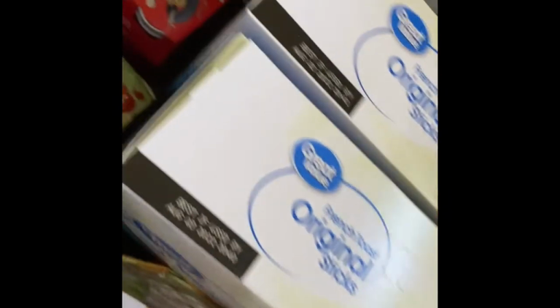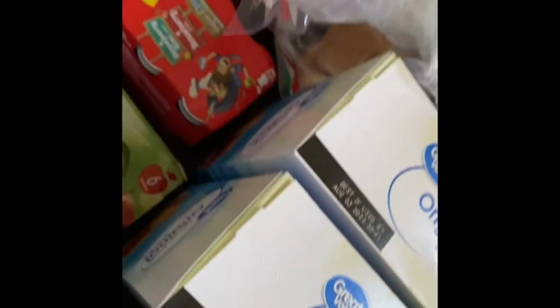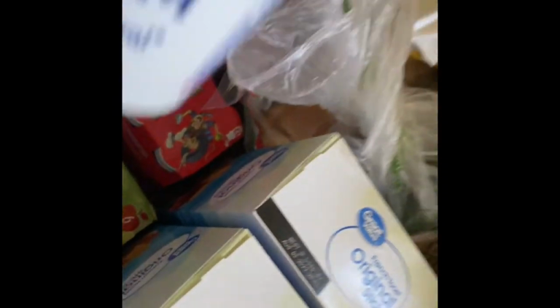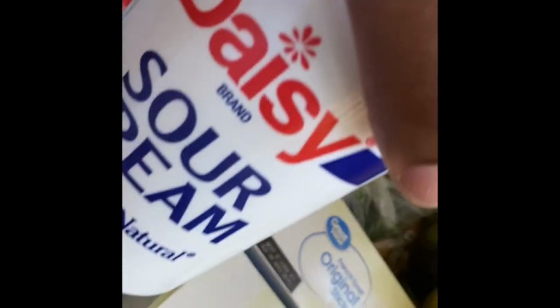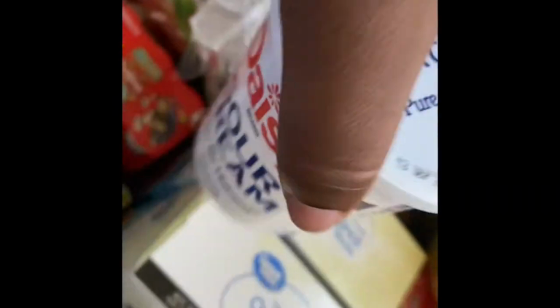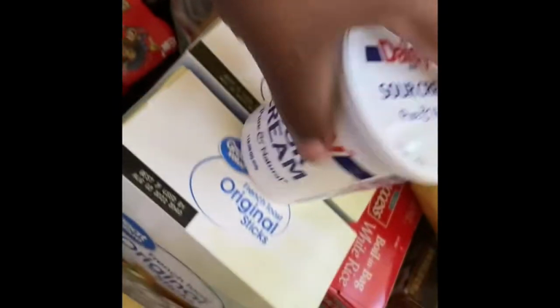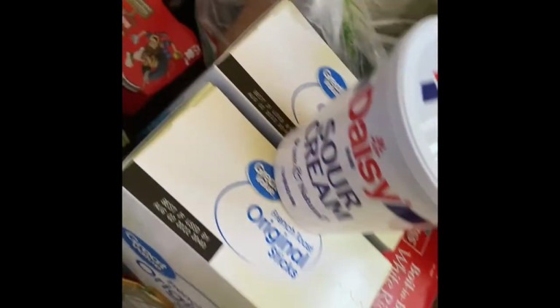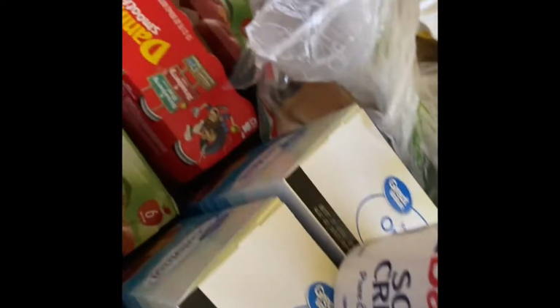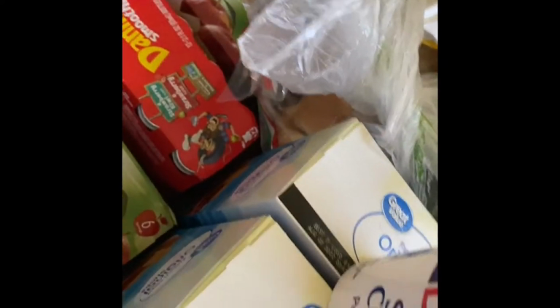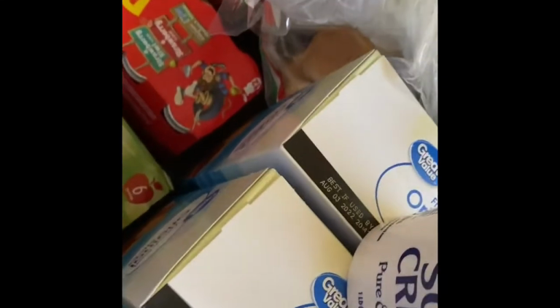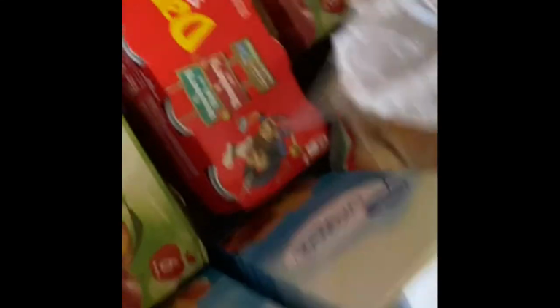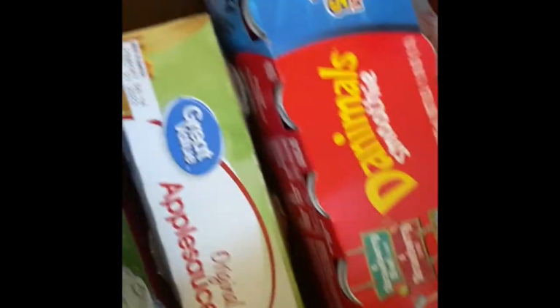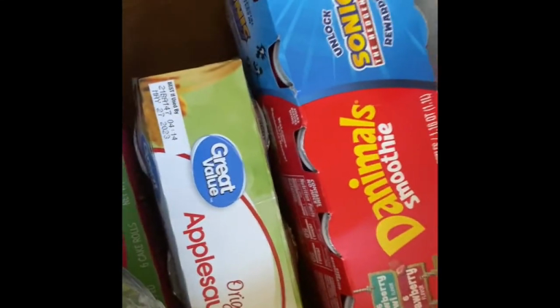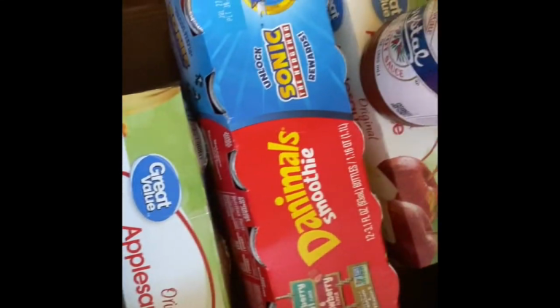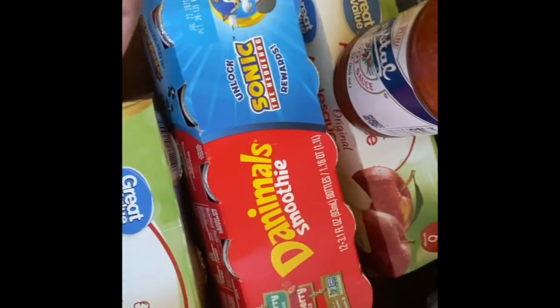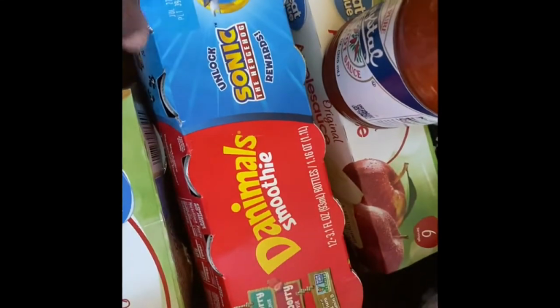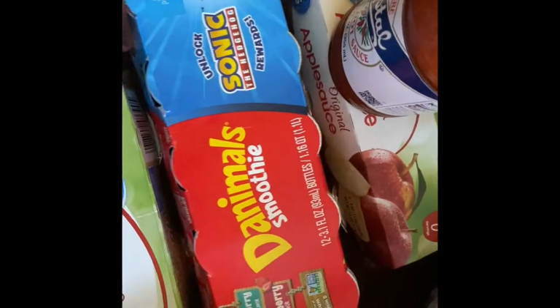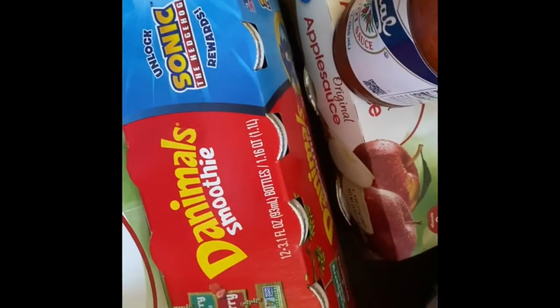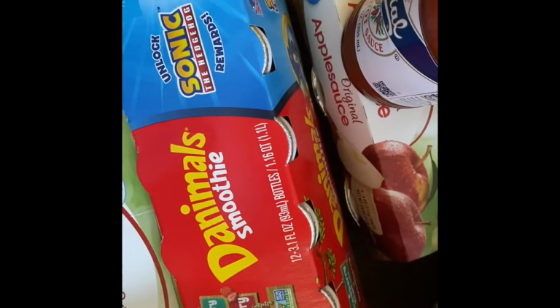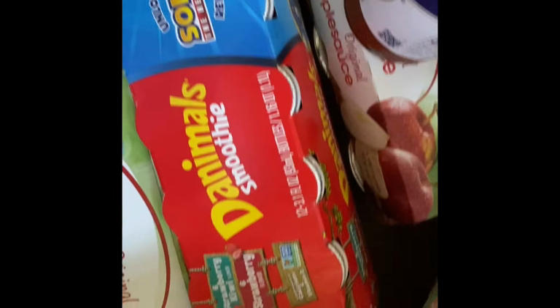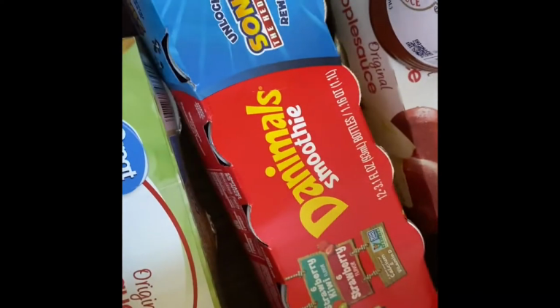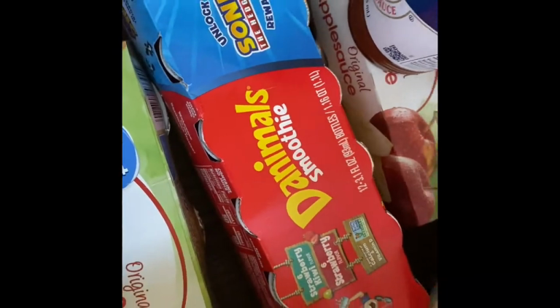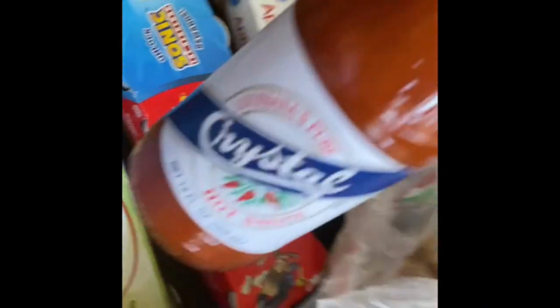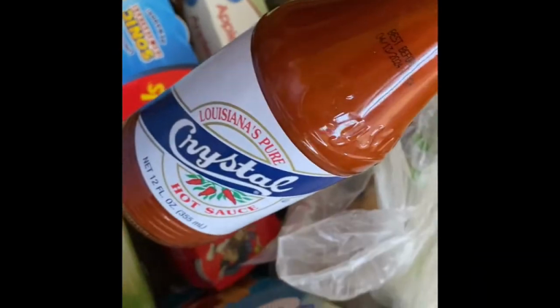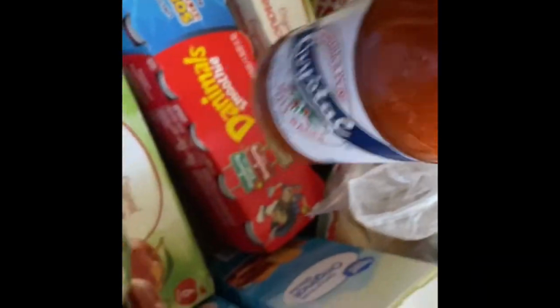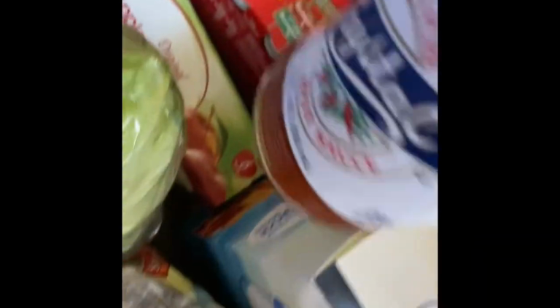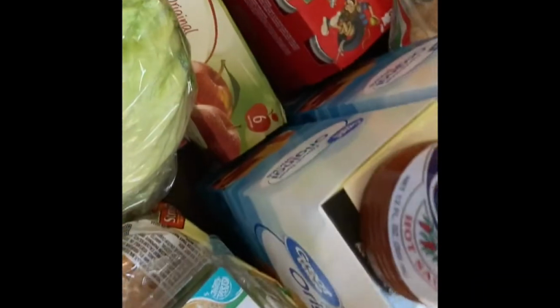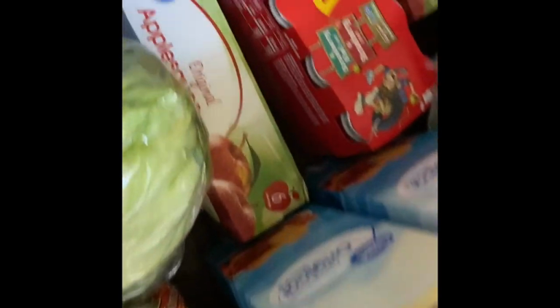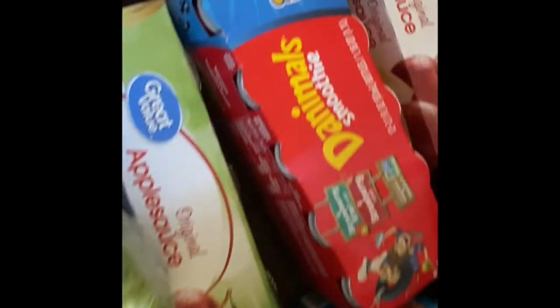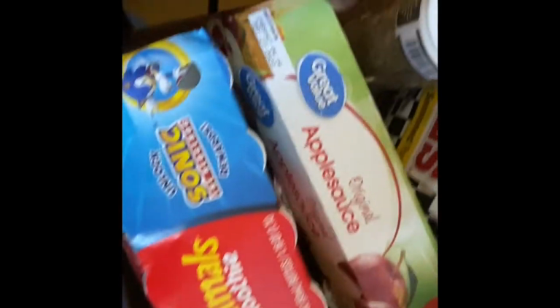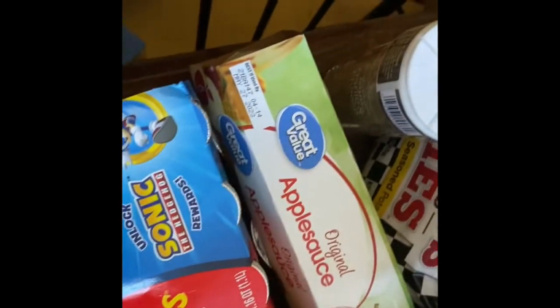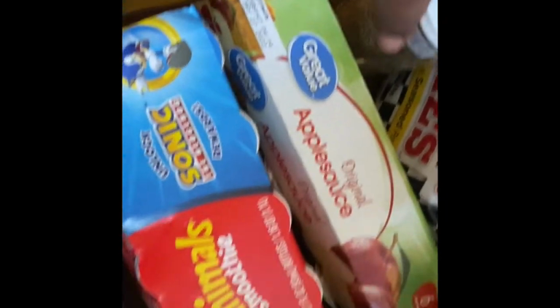Some sour cream, applesauce, some animal smoothies, hot sauce, and another thing of applesauce.